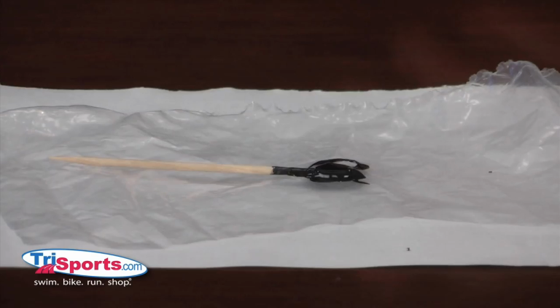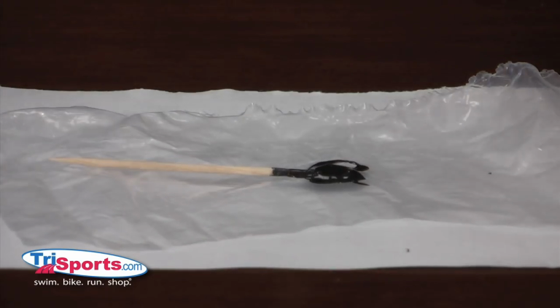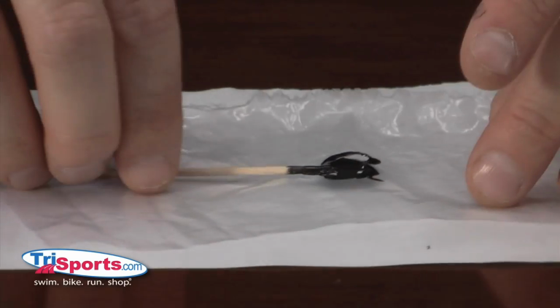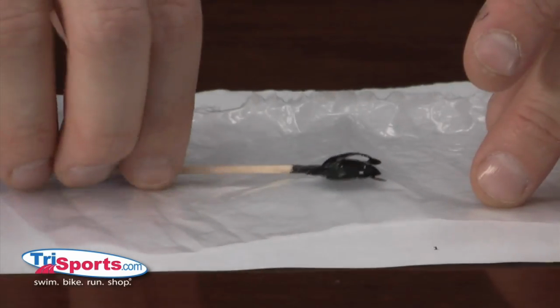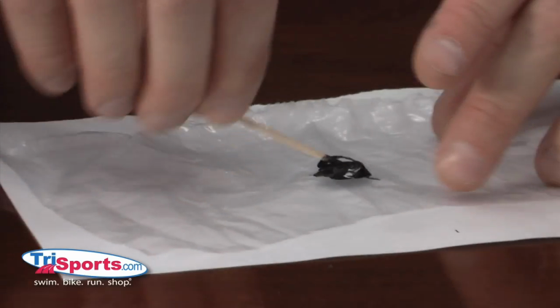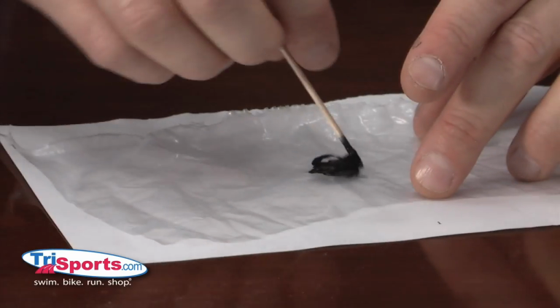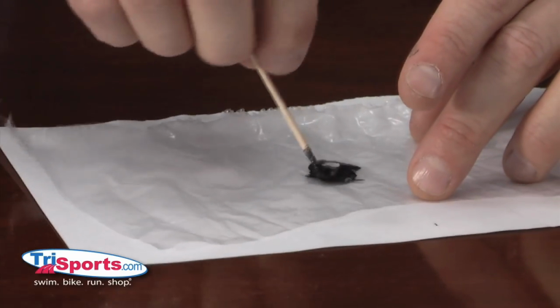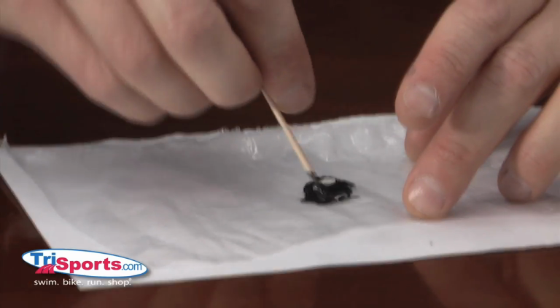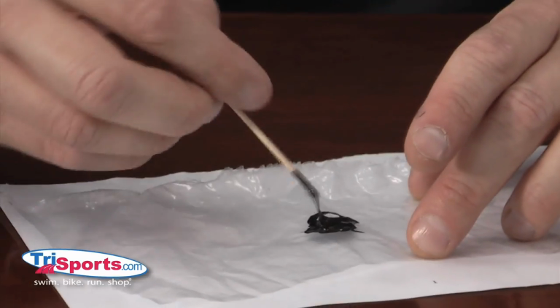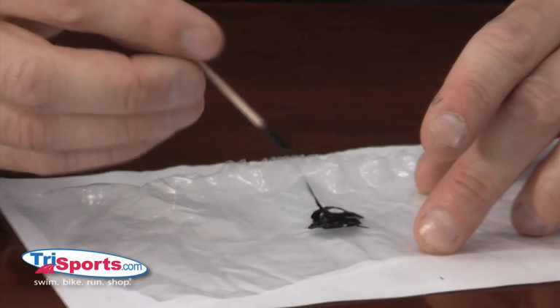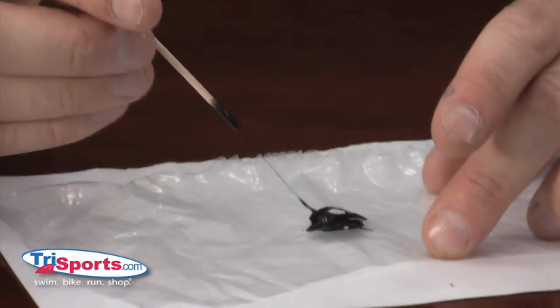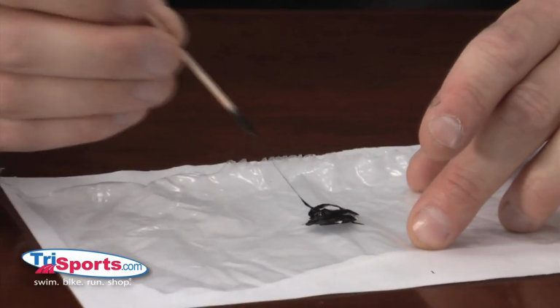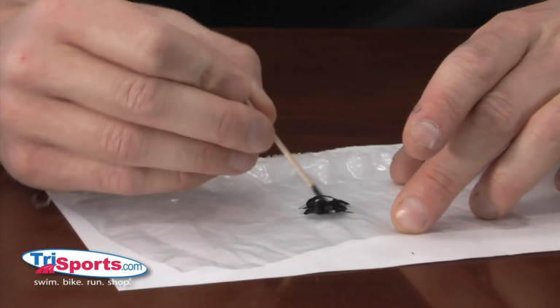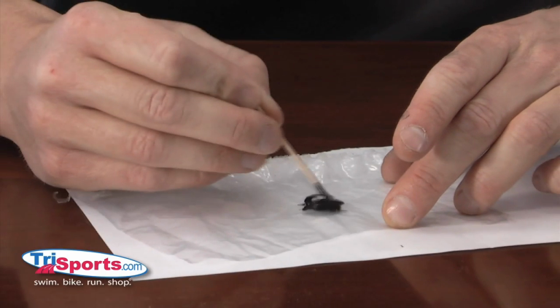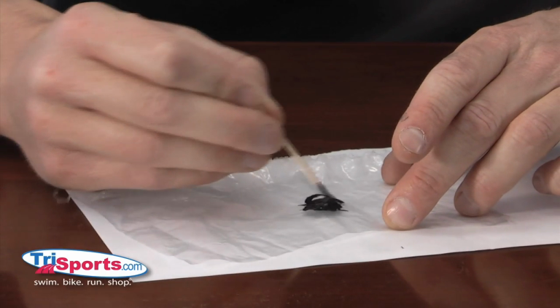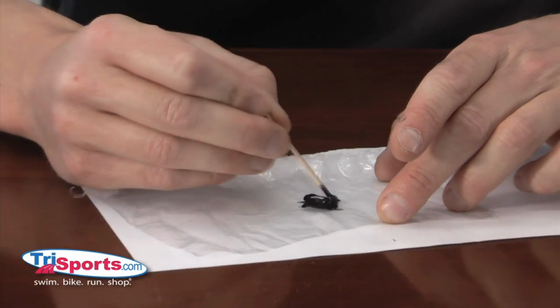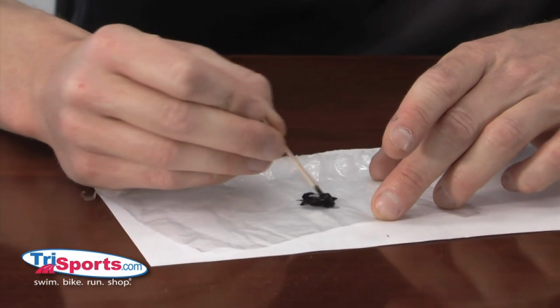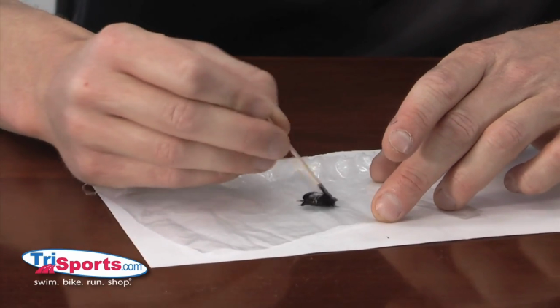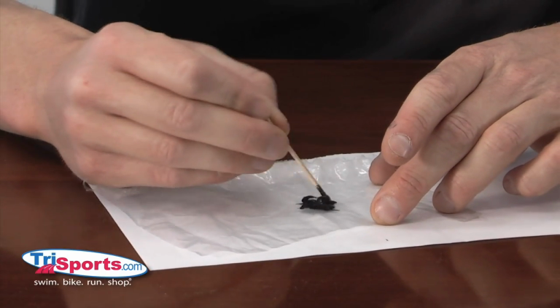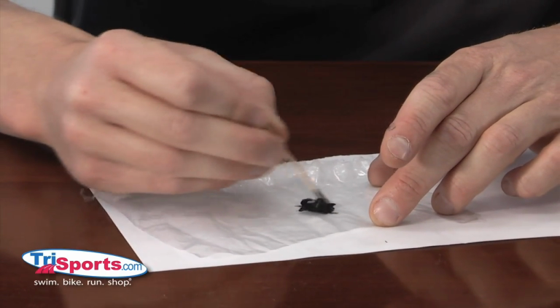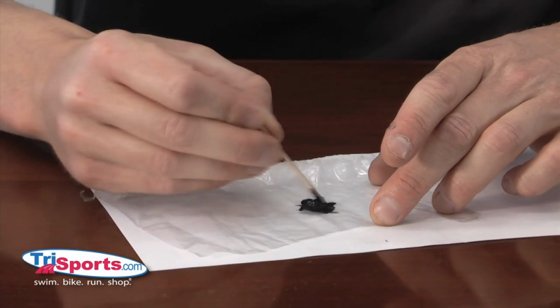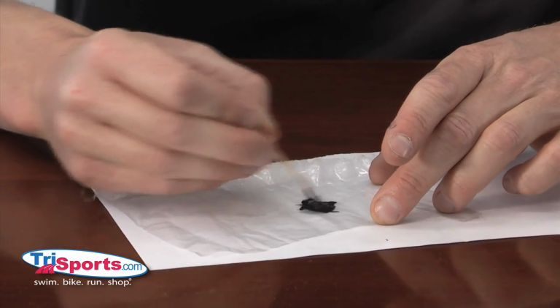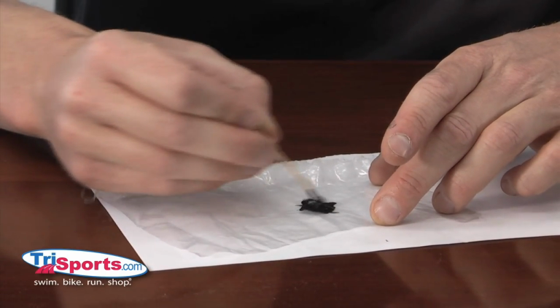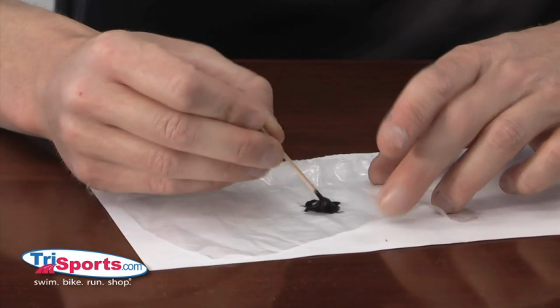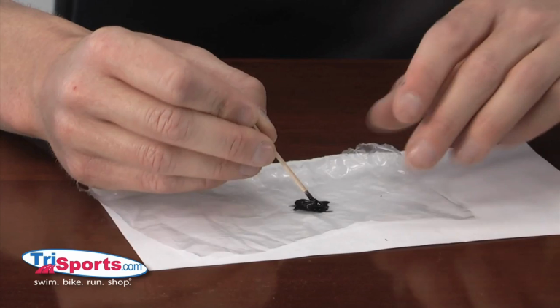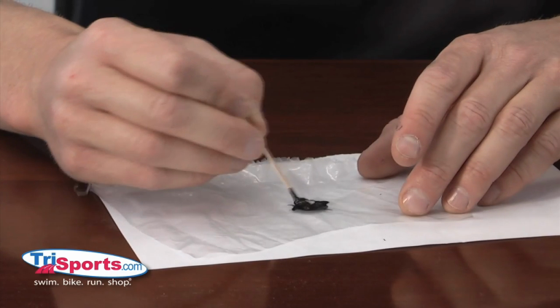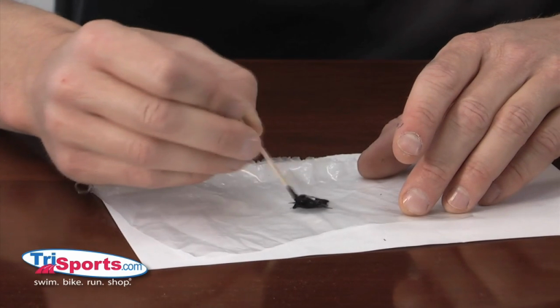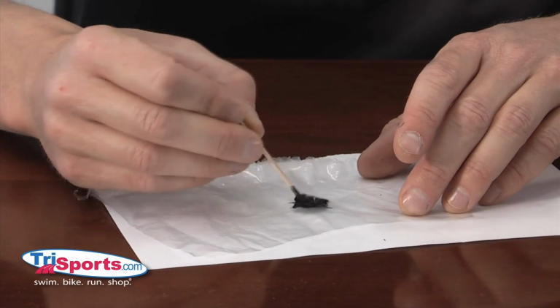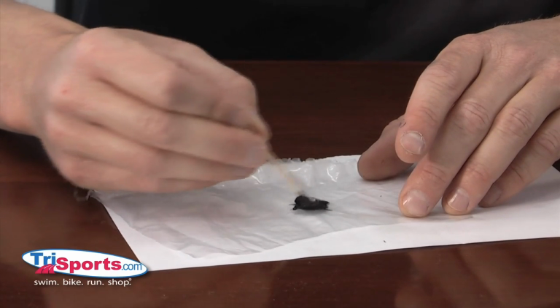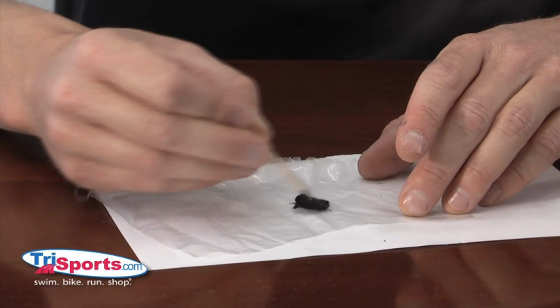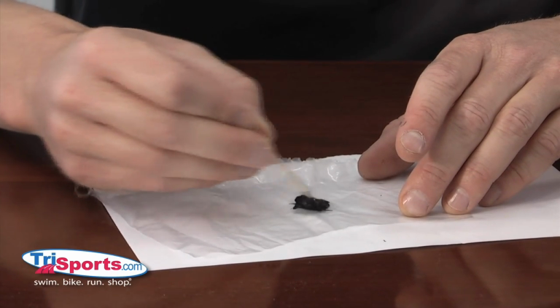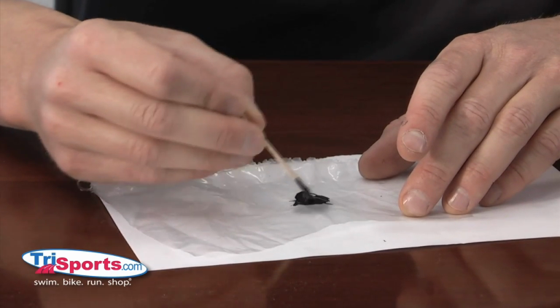Now you take your toothpick, which works better than the brush that actually comes with seal cement. The toothpick just gives you a little bit more accuracy, and just give it another stir to be sure that everything is mixed together well.